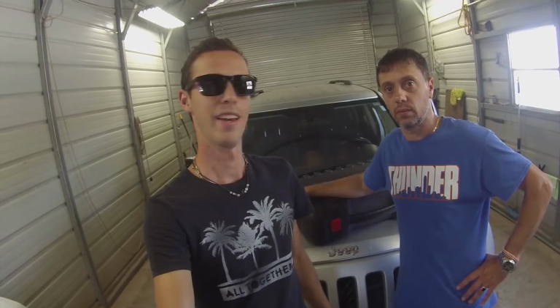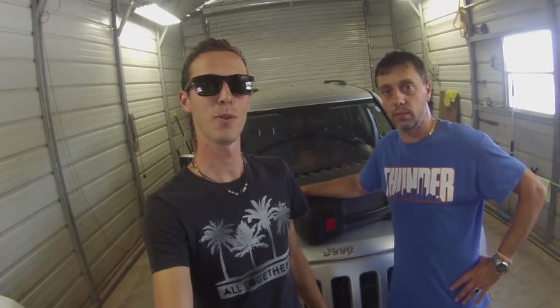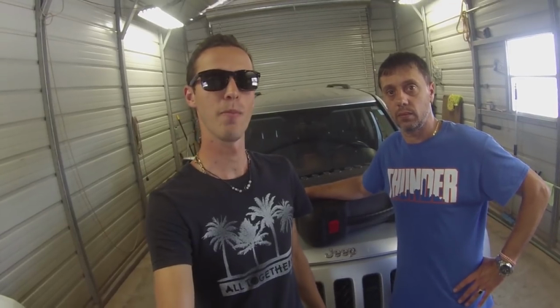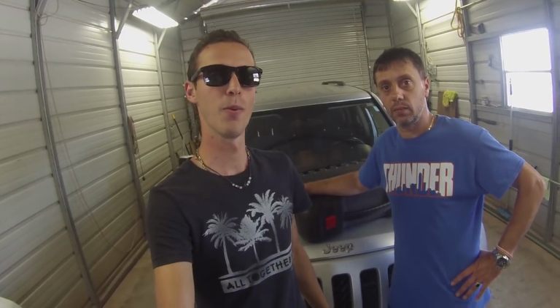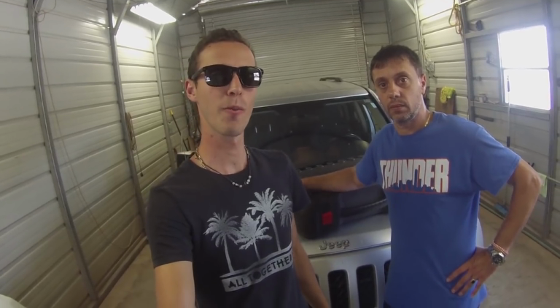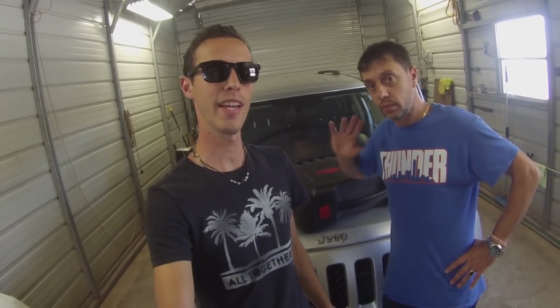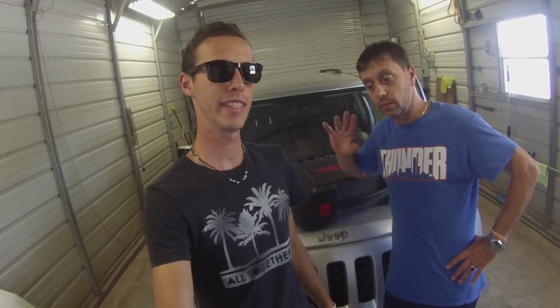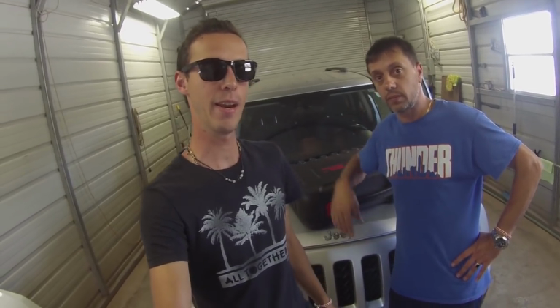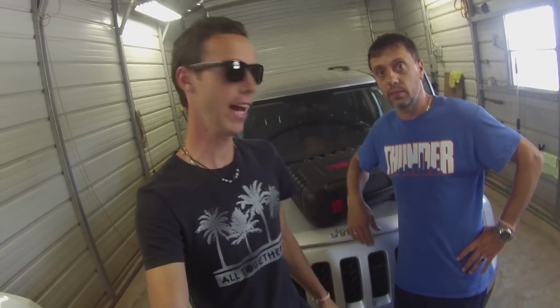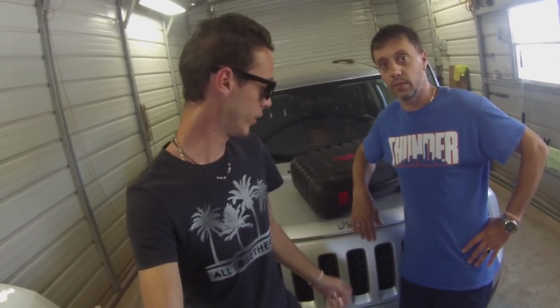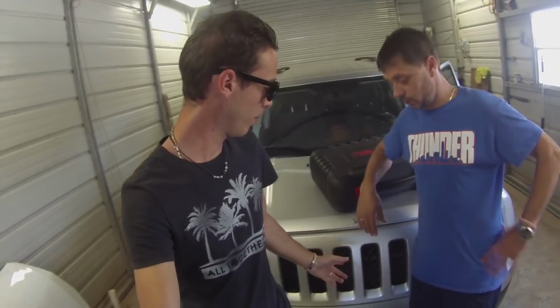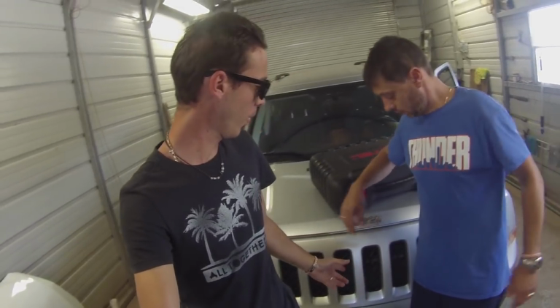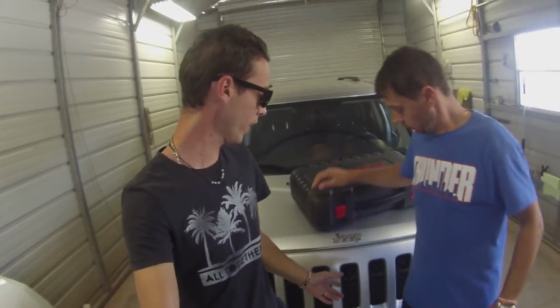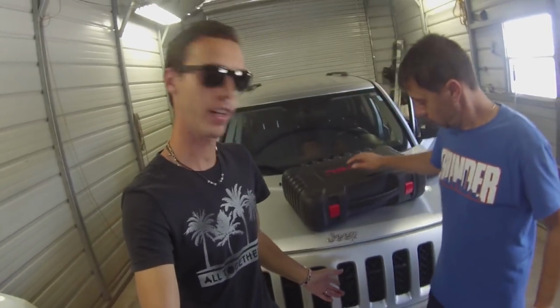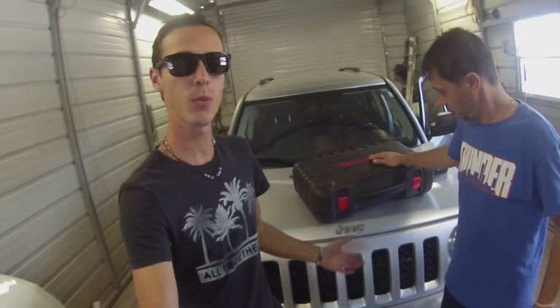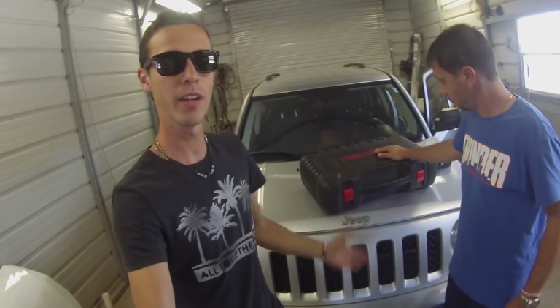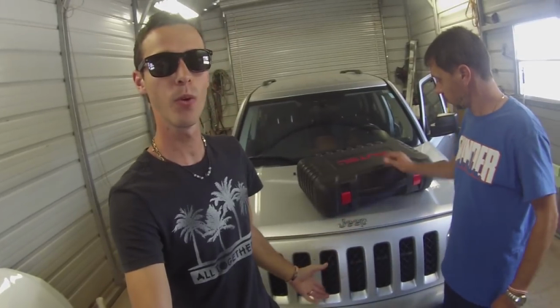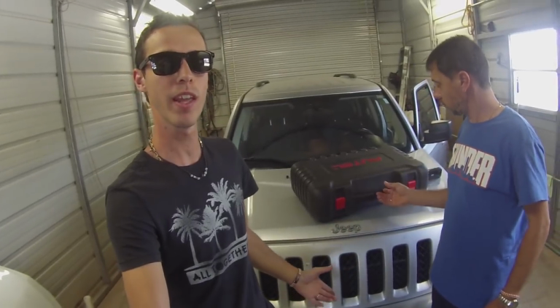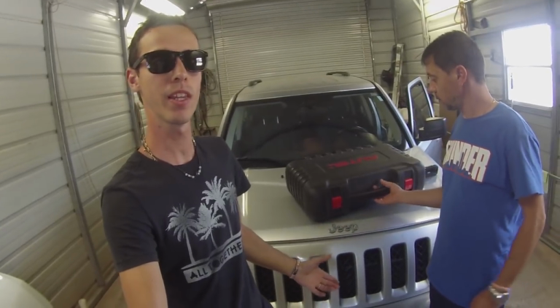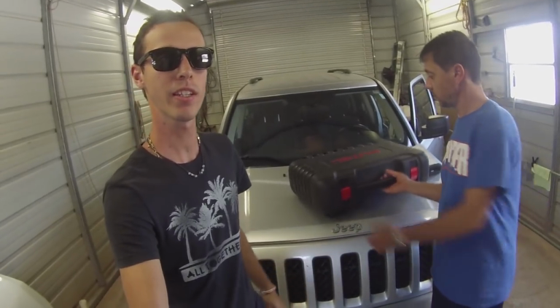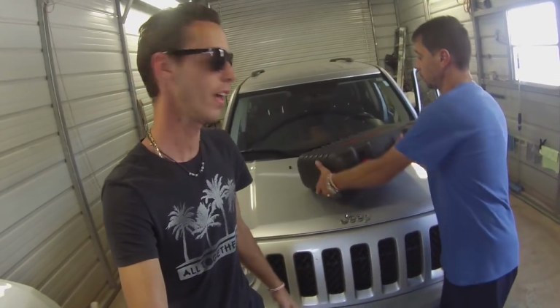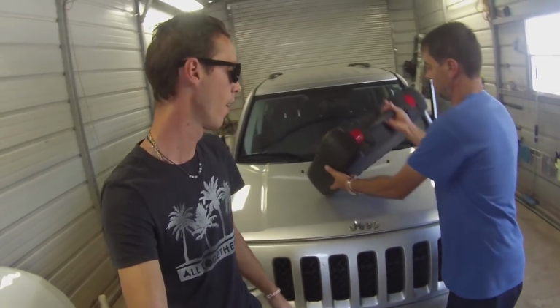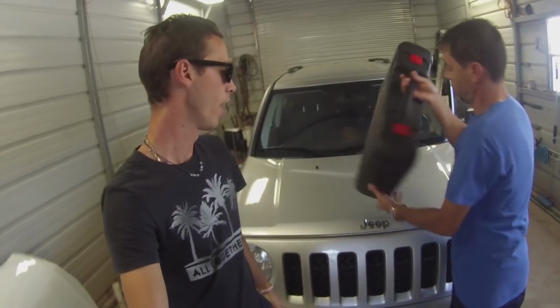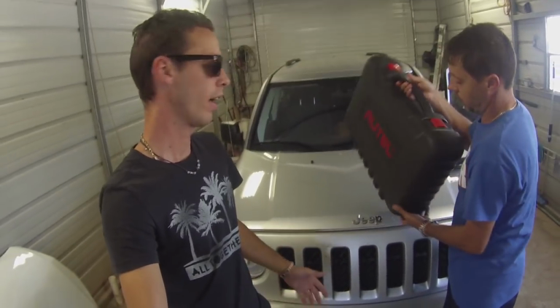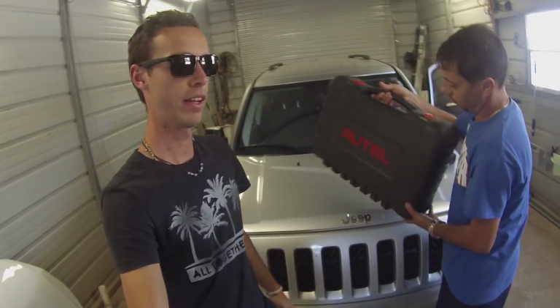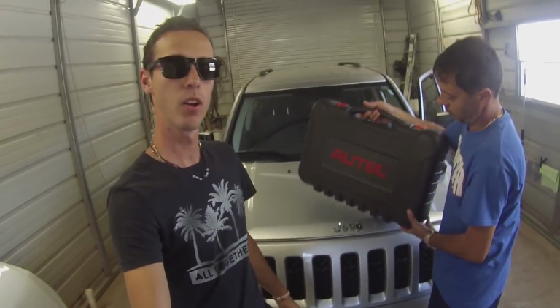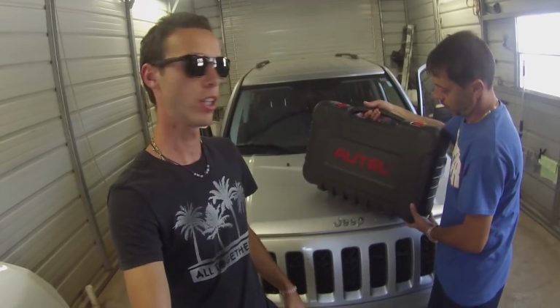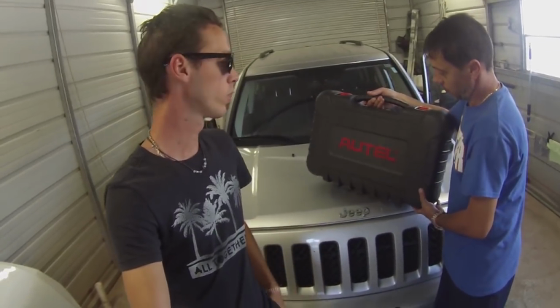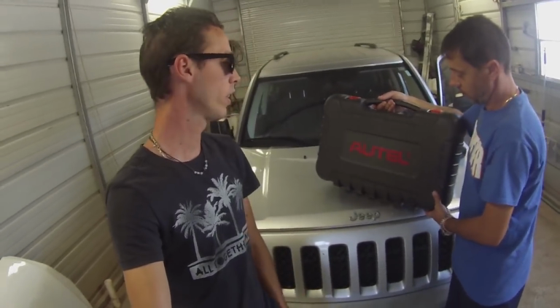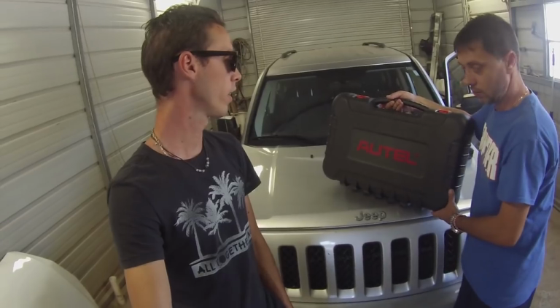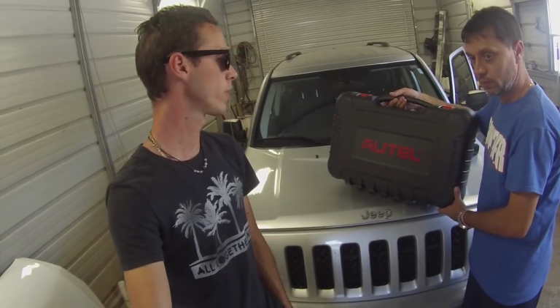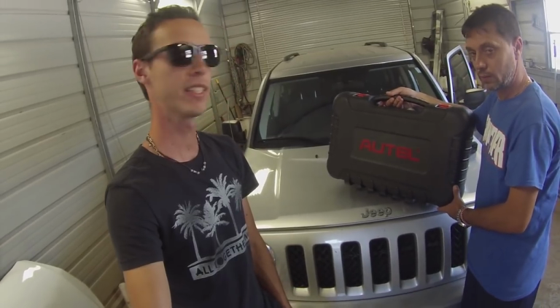Hey guys, welcome back to World Mechanics. Today we got a Jeep that we're working on. We did a full detail, interior detail, and it looks really good, it looks amazing.